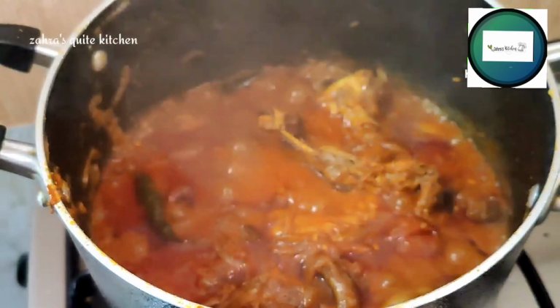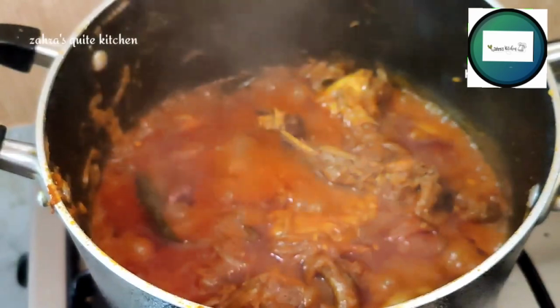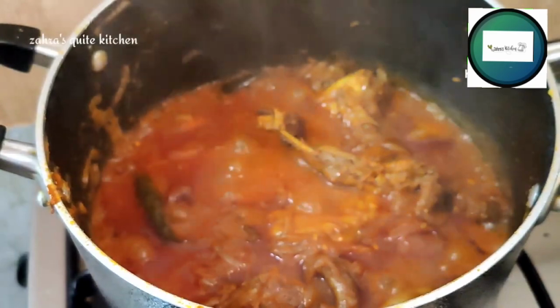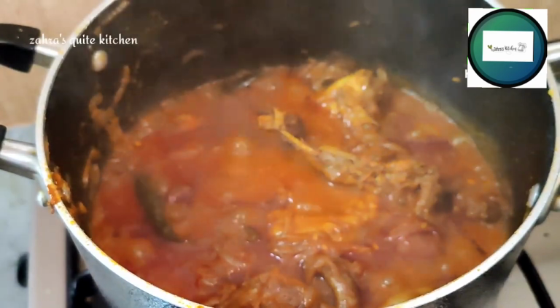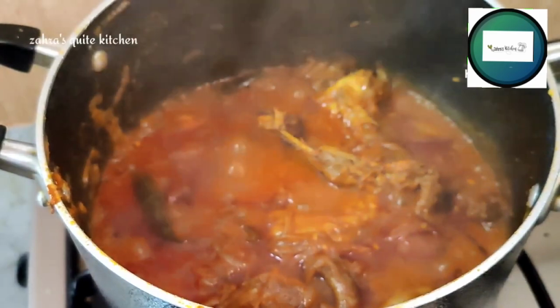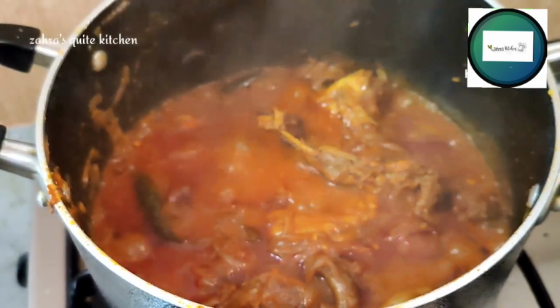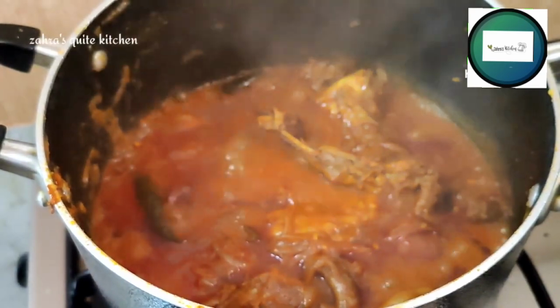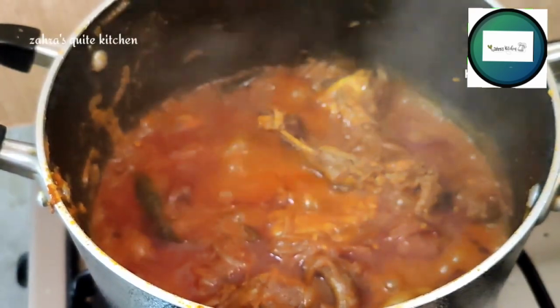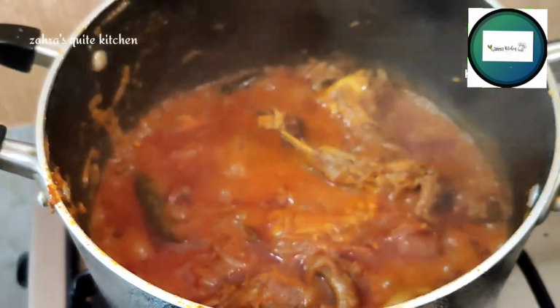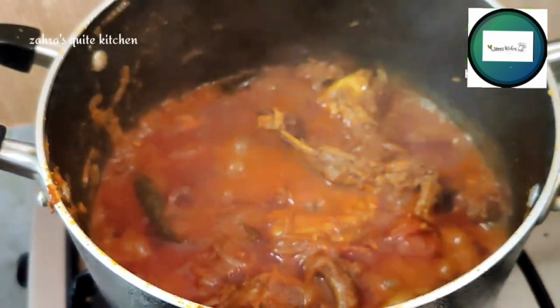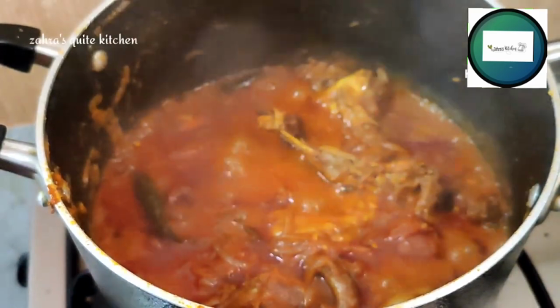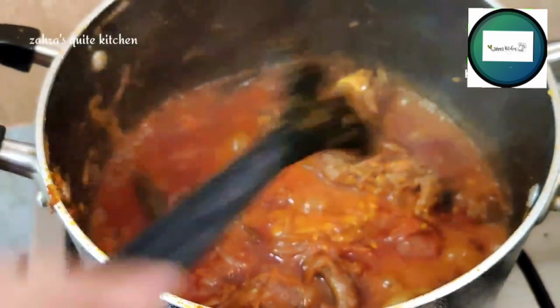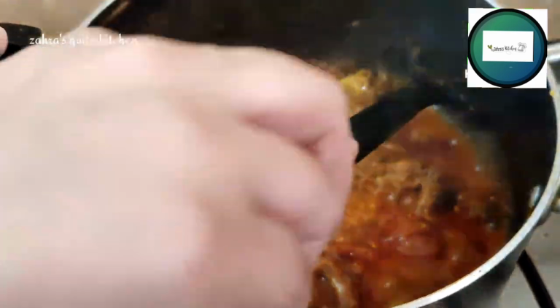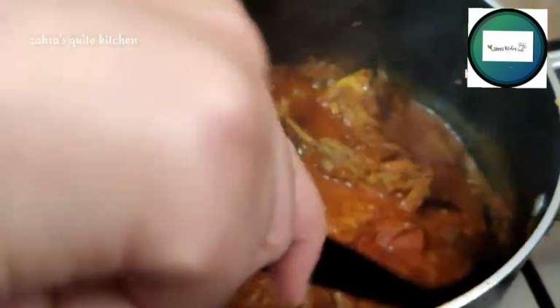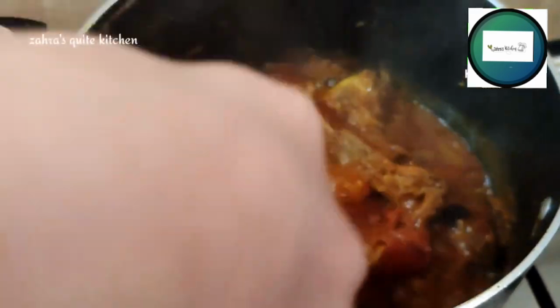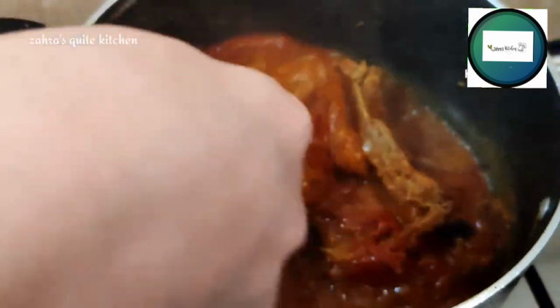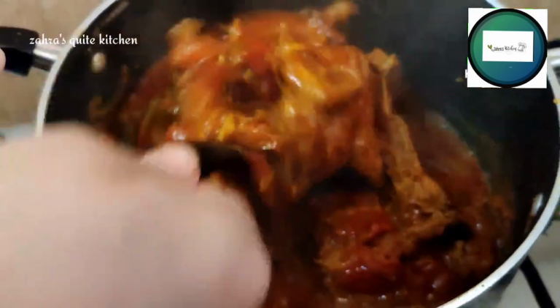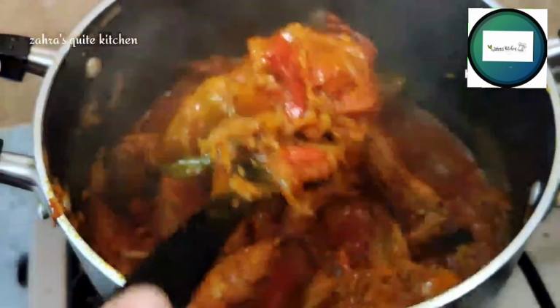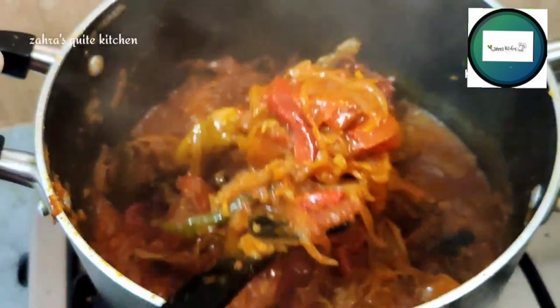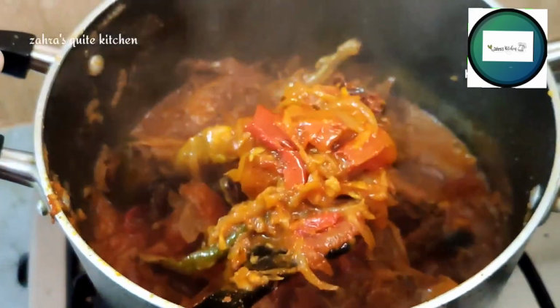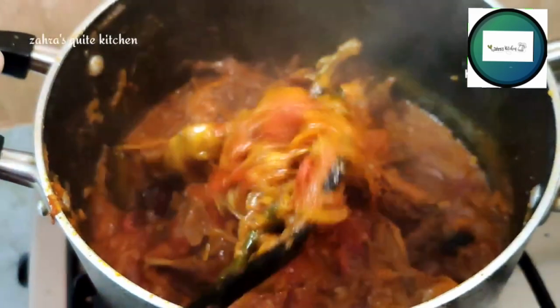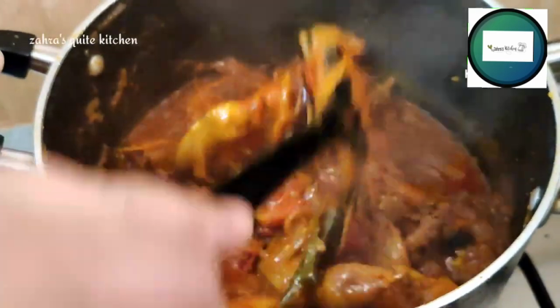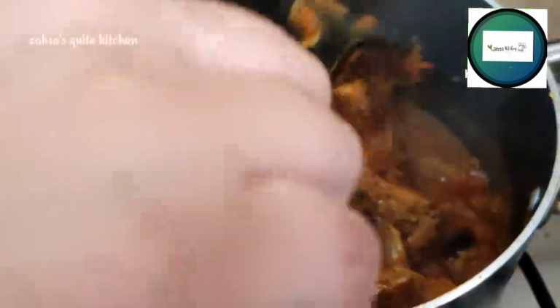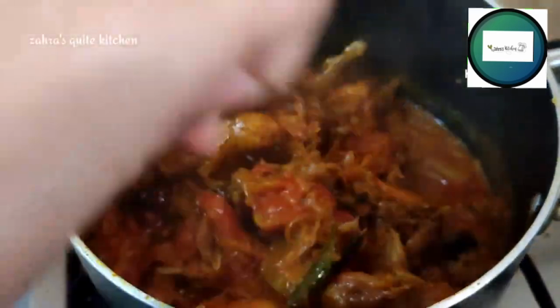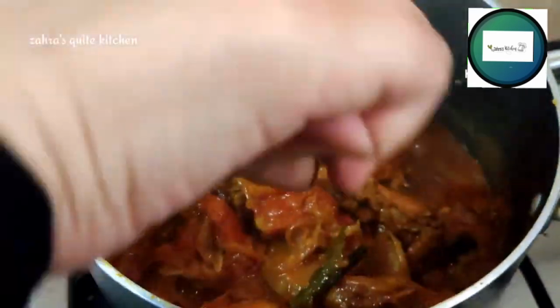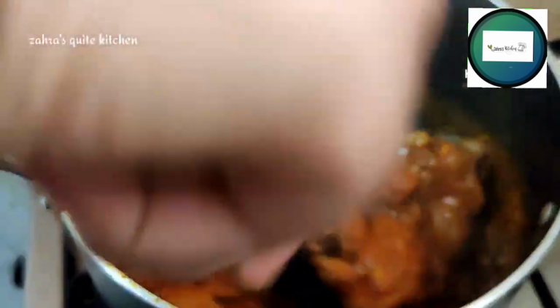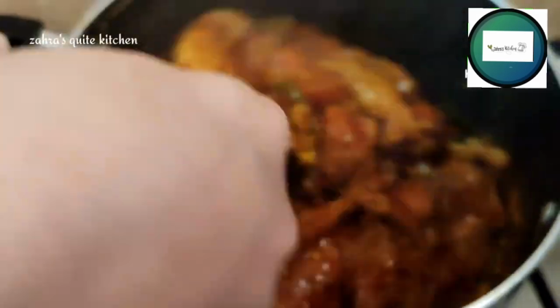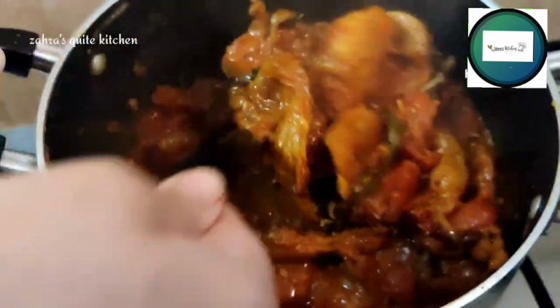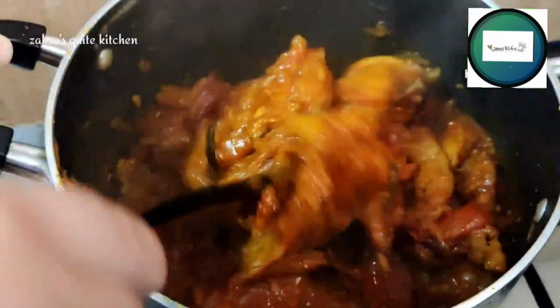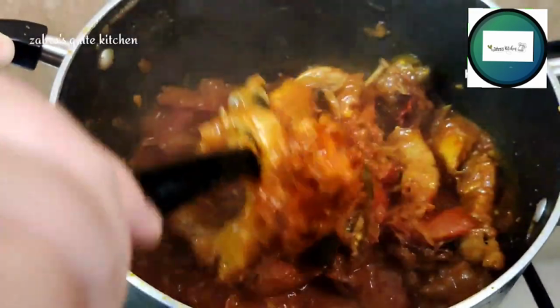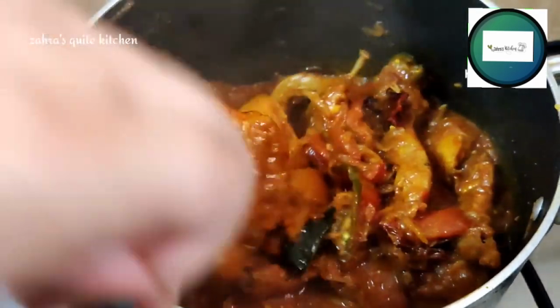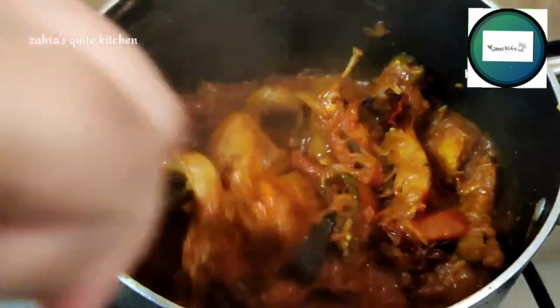Then the sauce is cooked. I'm going to taste it. Then I'll put it in the food.